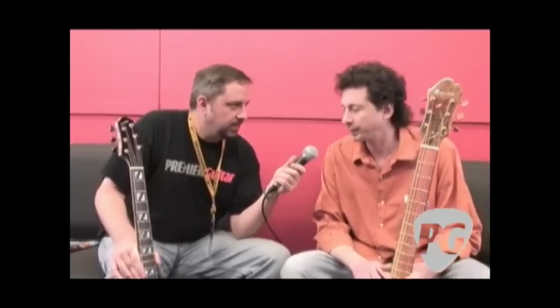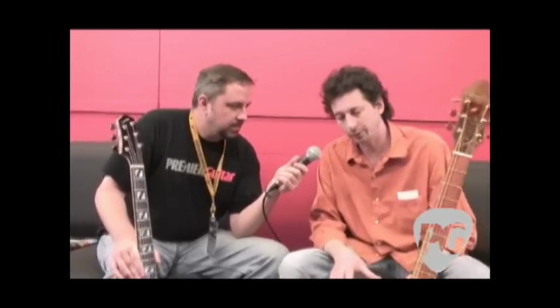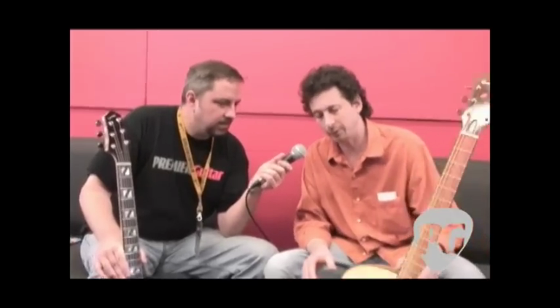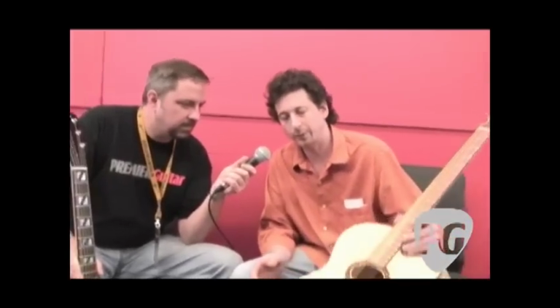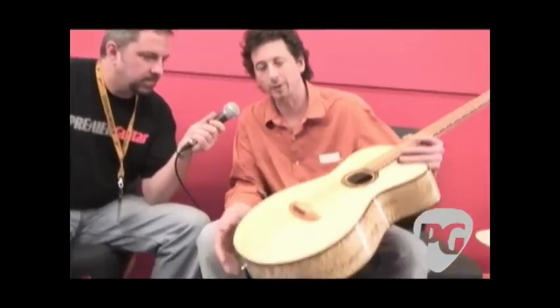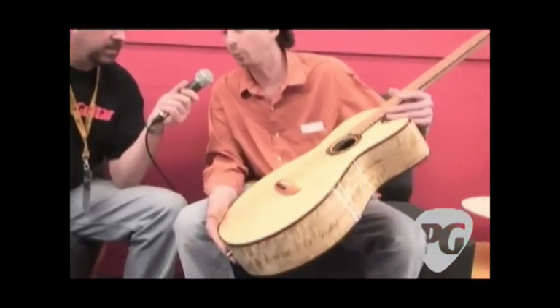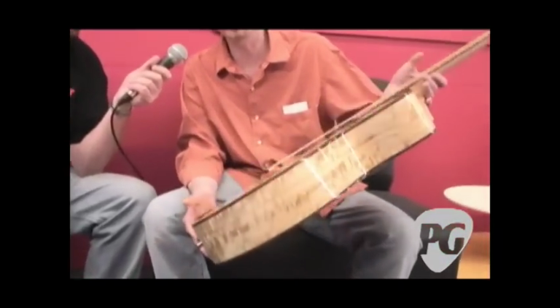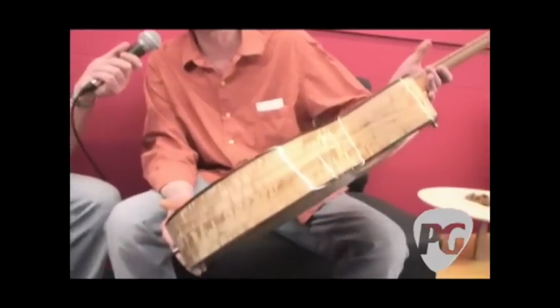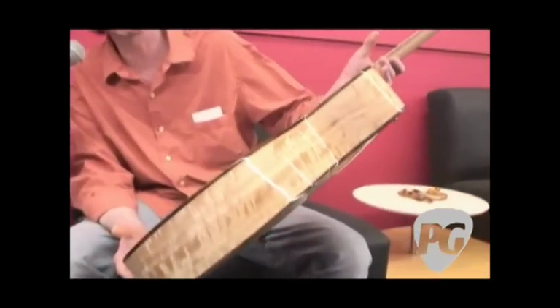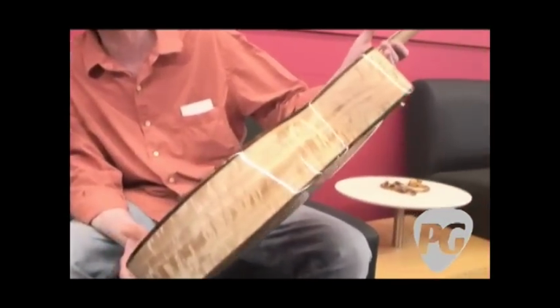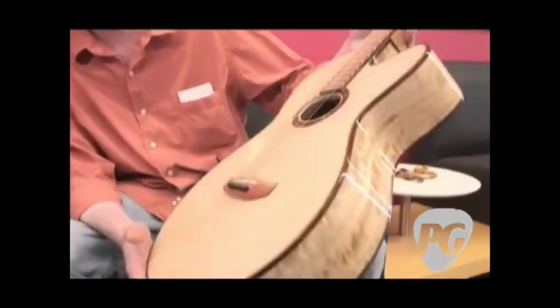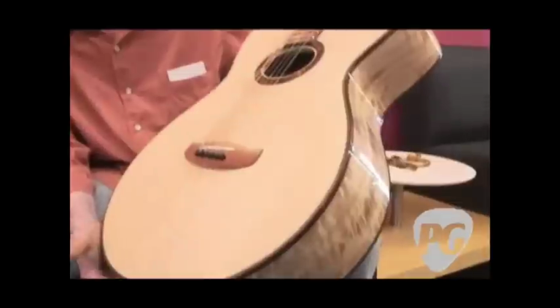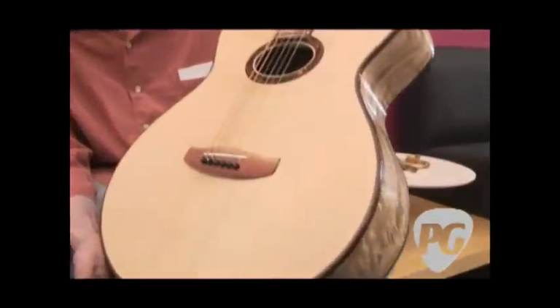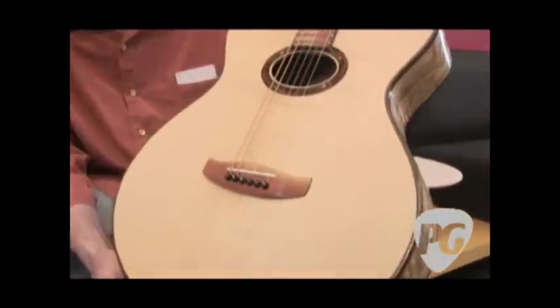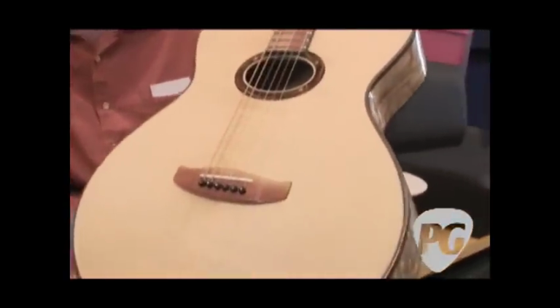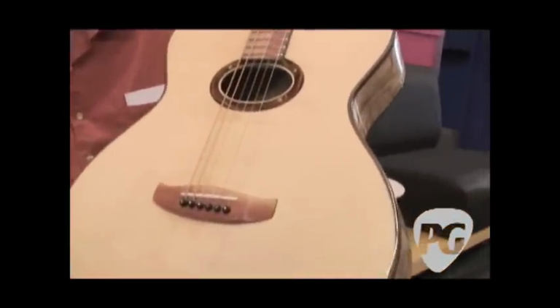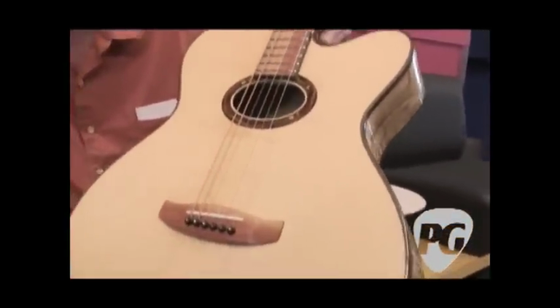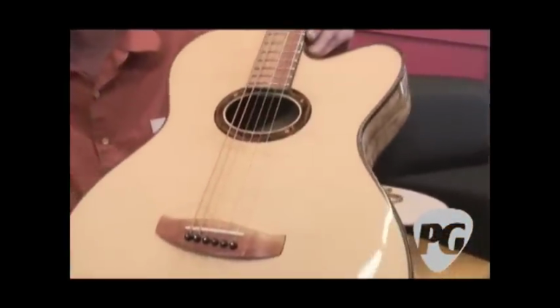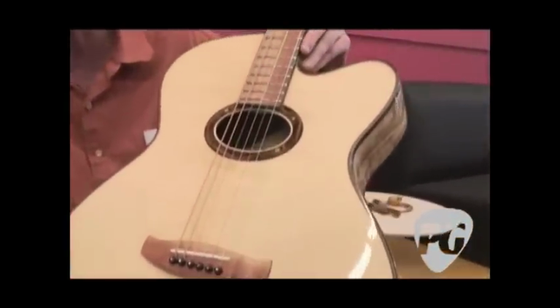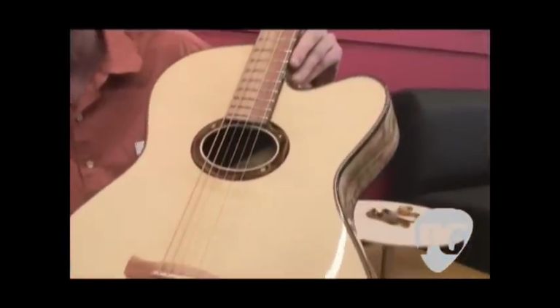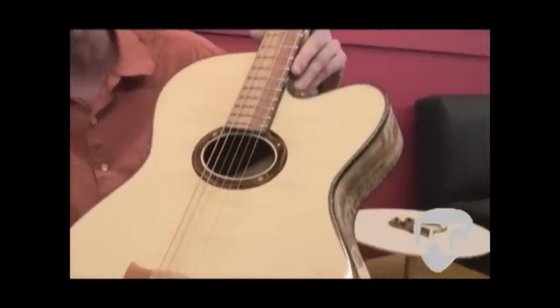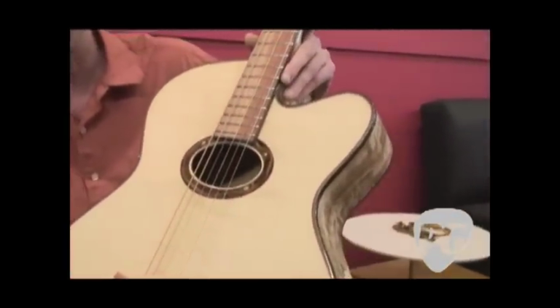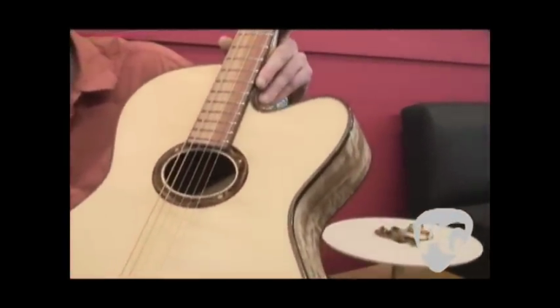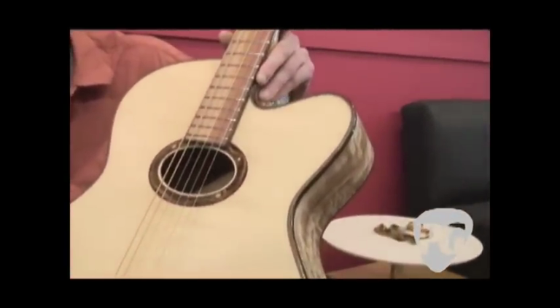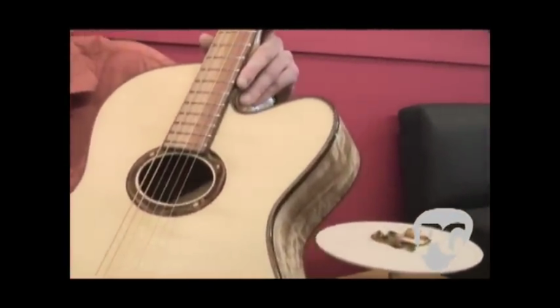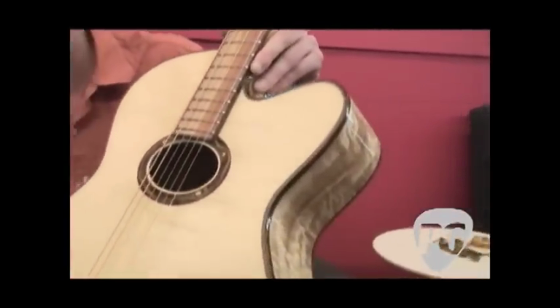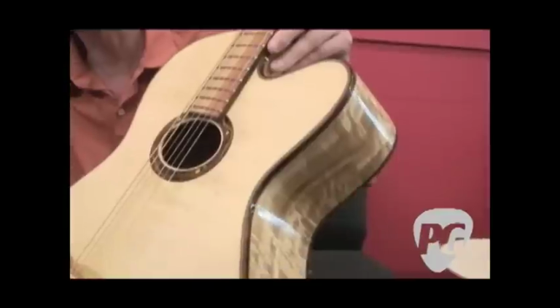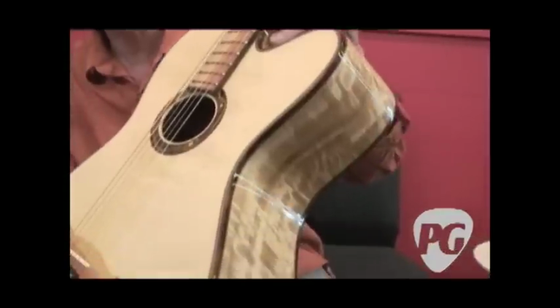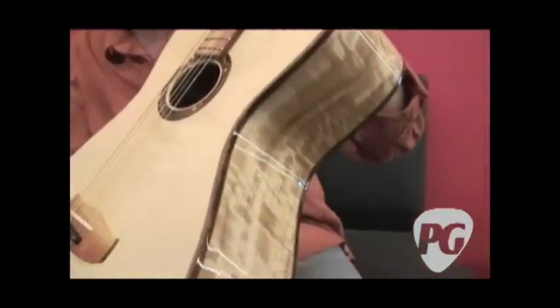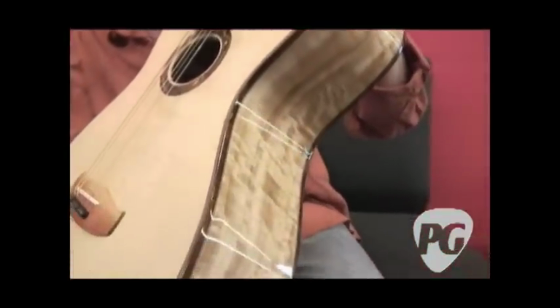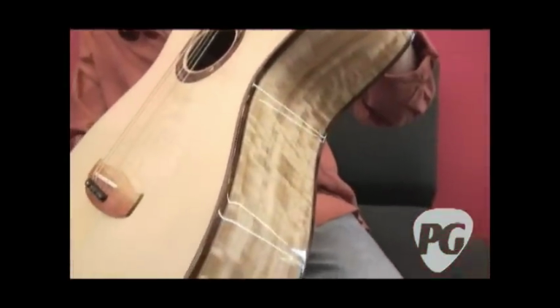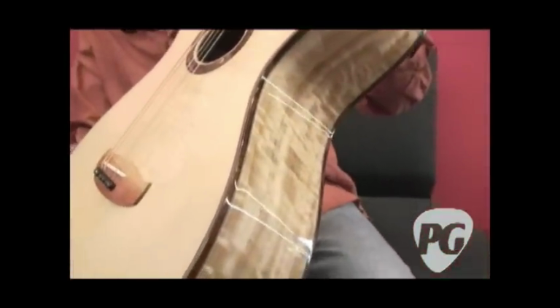This first one here is my Woodland model, but this is a baritone version. I think baritone guitars are becoming popular these days, so I had a customer ask me to make this guitar. It's got some unique features.